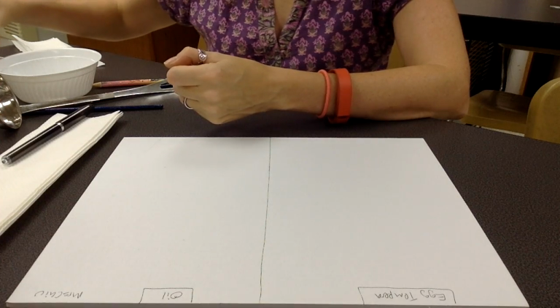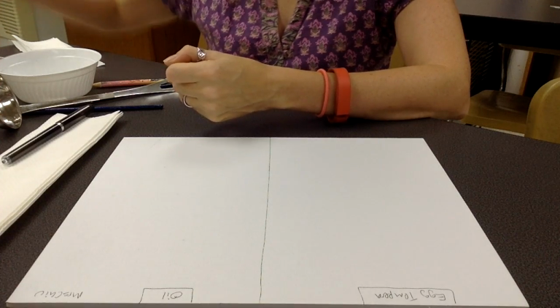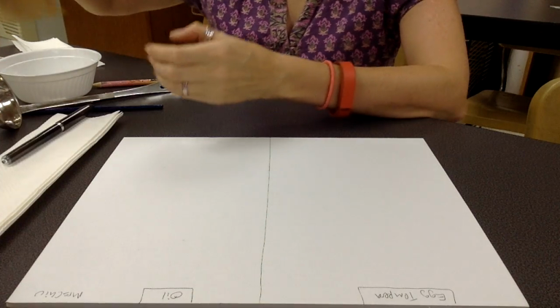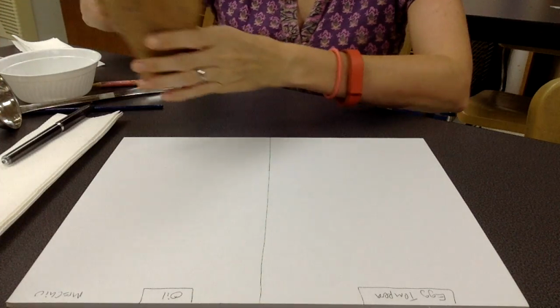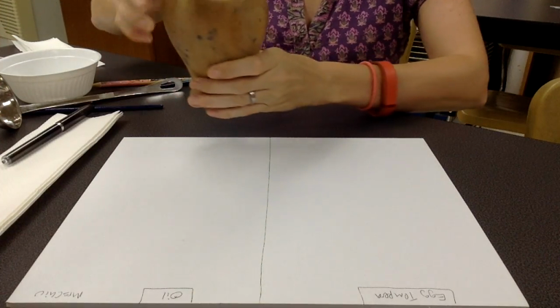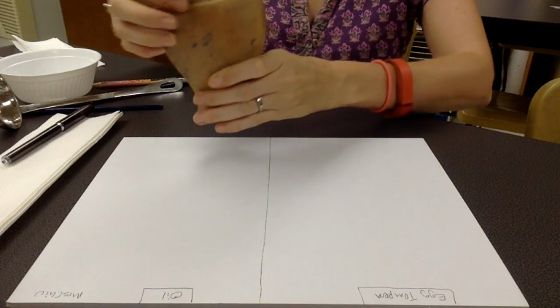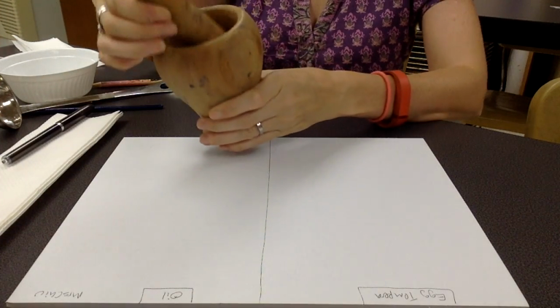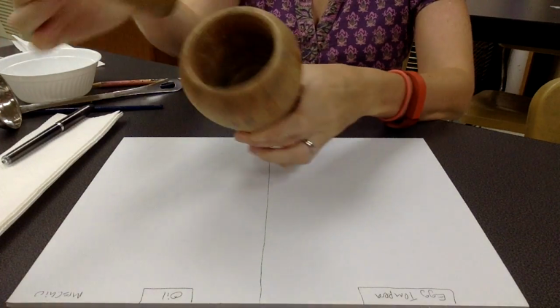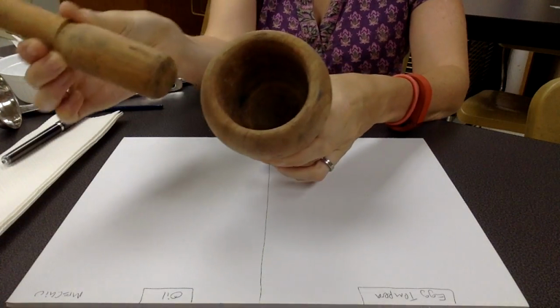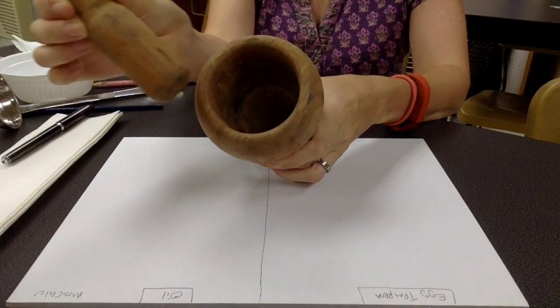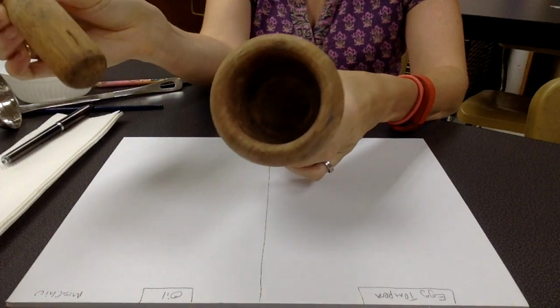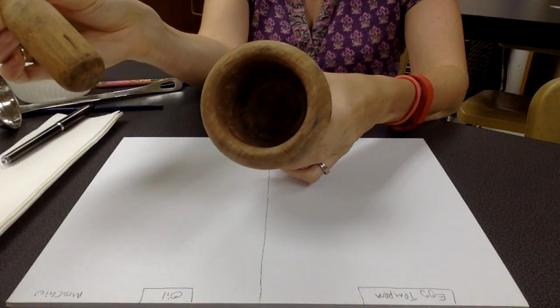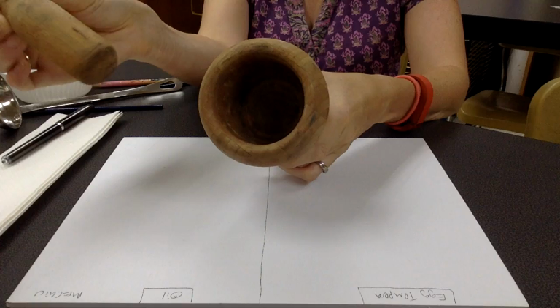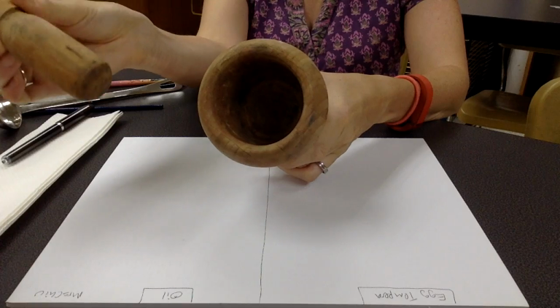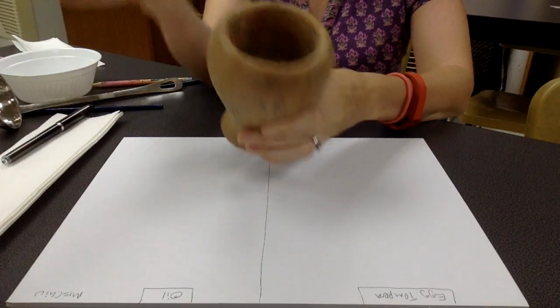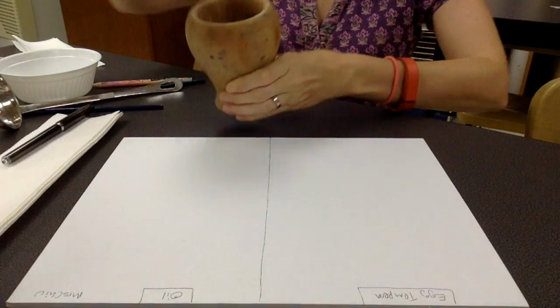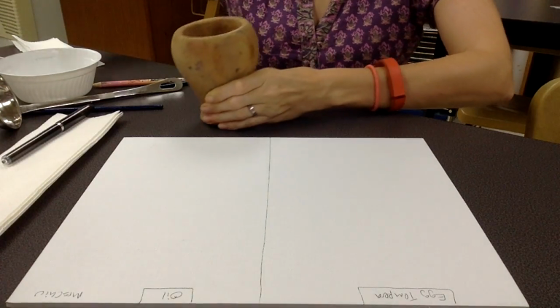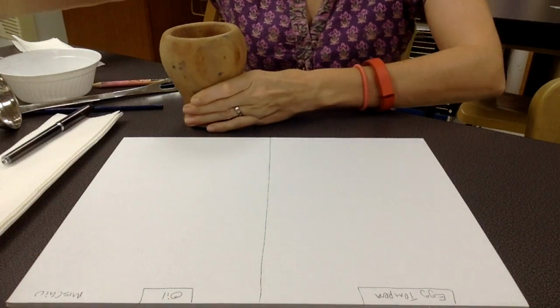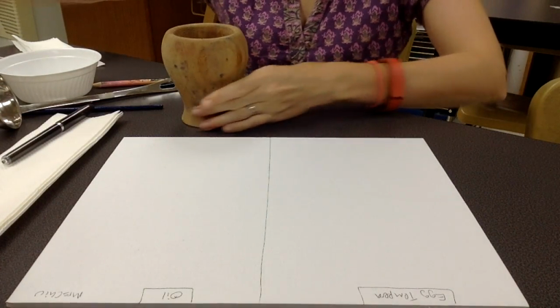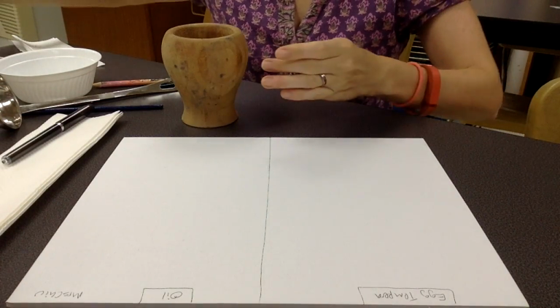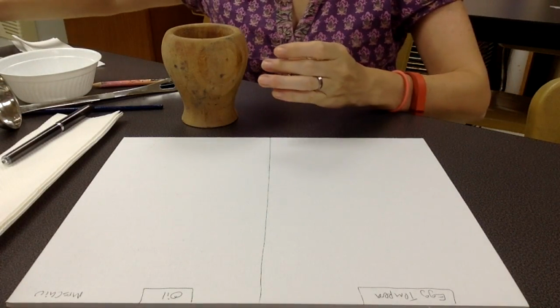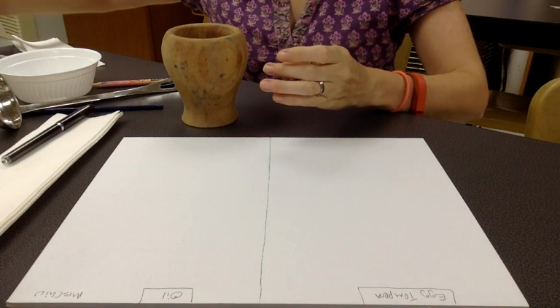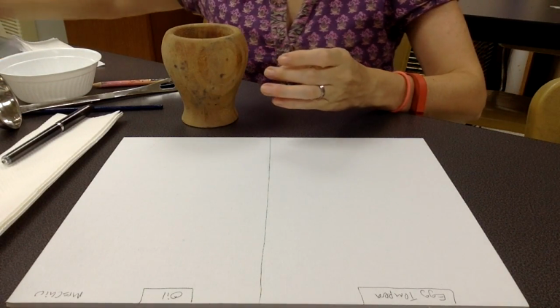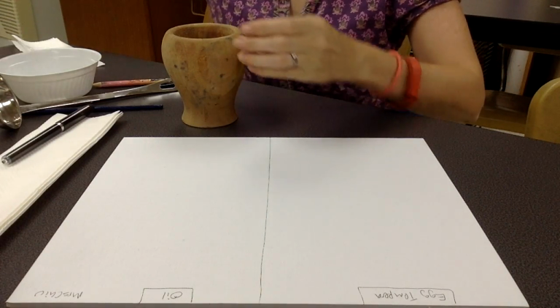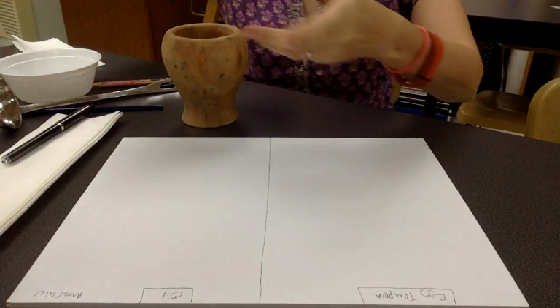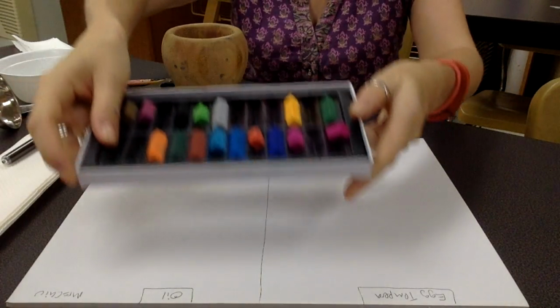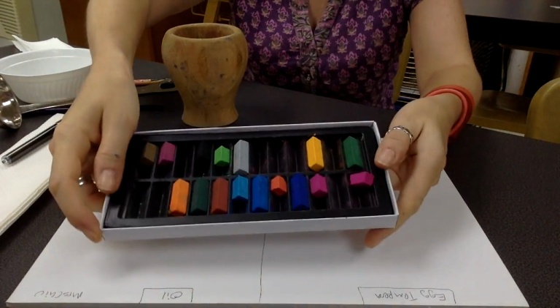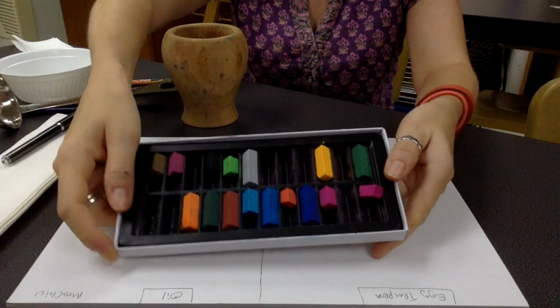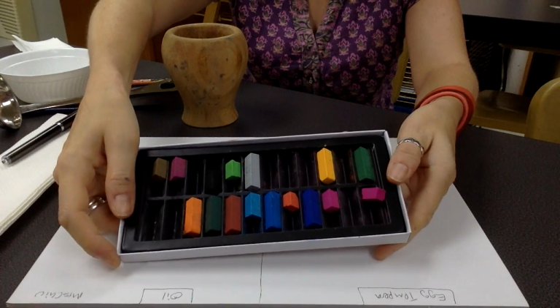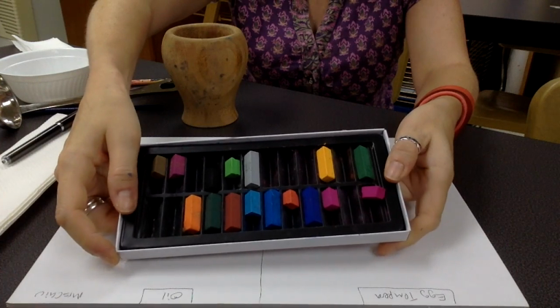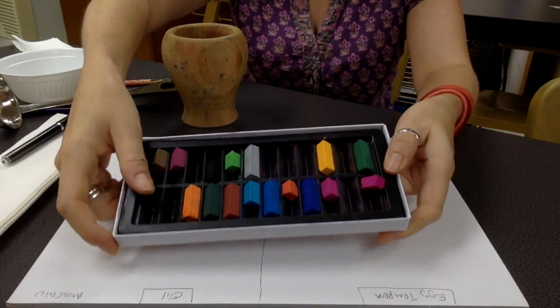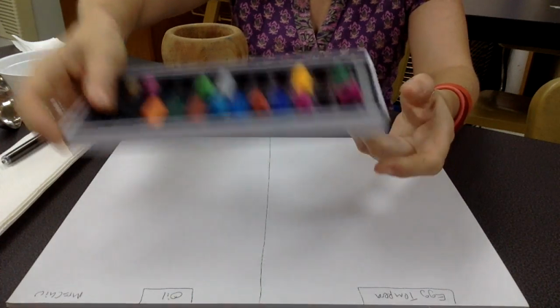We're also going to have a go at this, so everybody will get one of these. This is a mortar and pestle. You'll also have some chalk pastels.